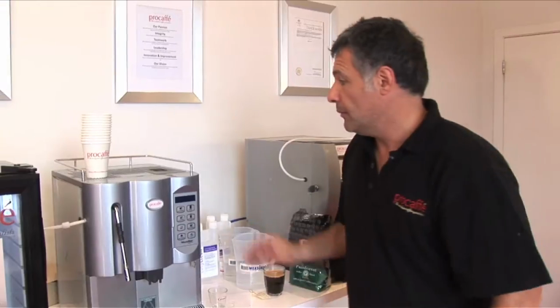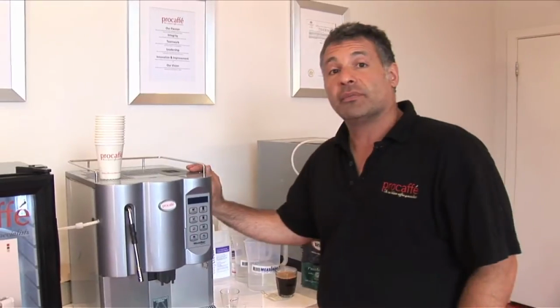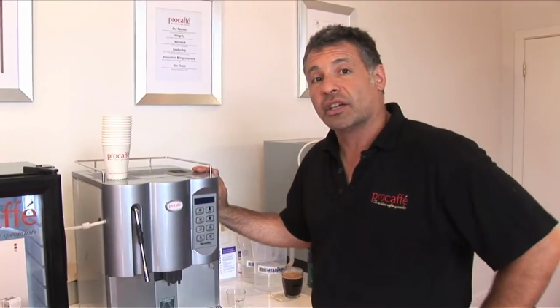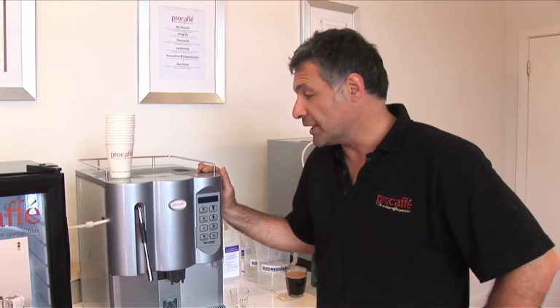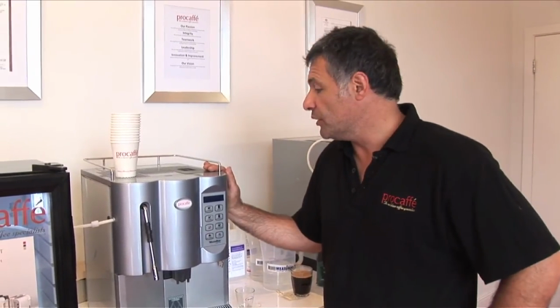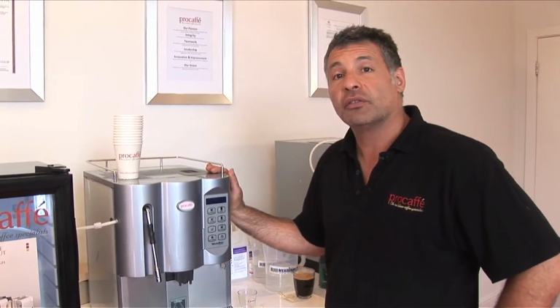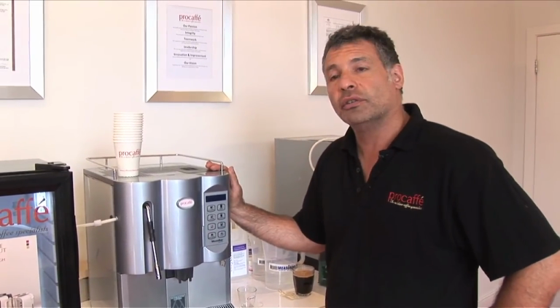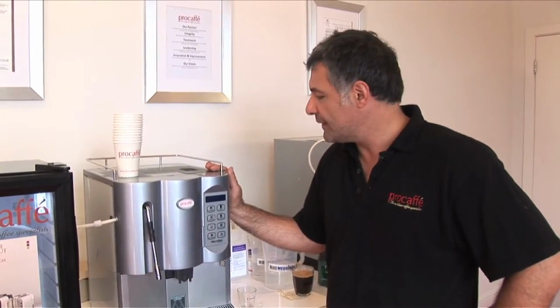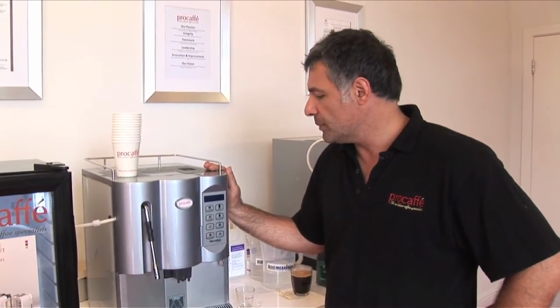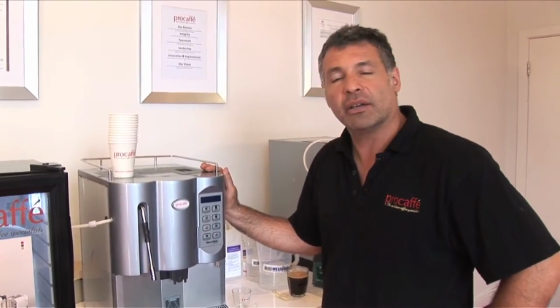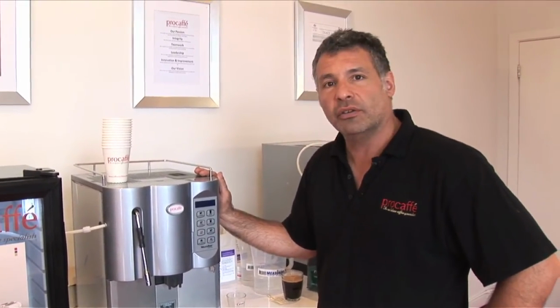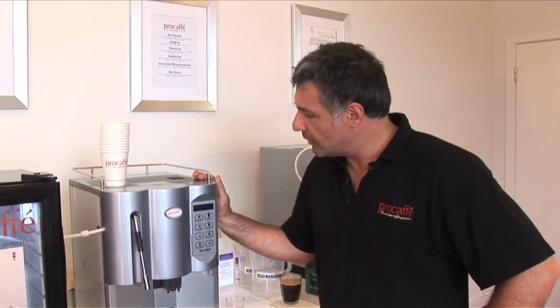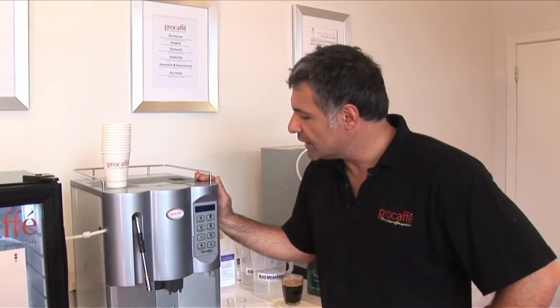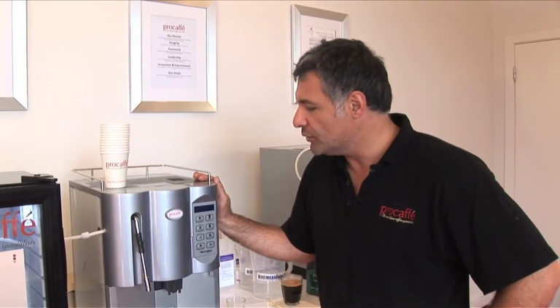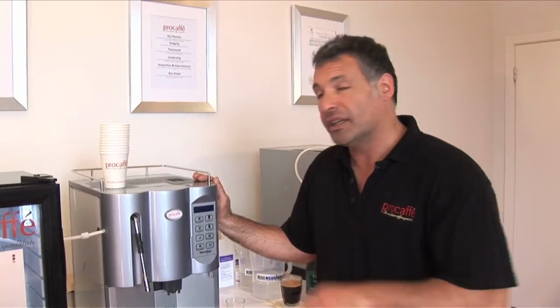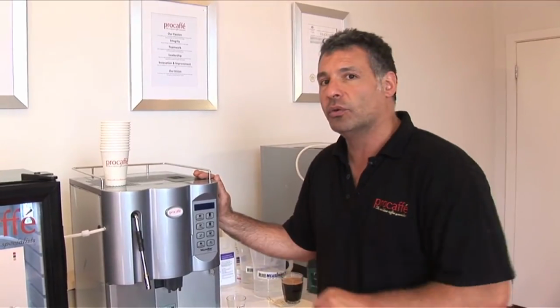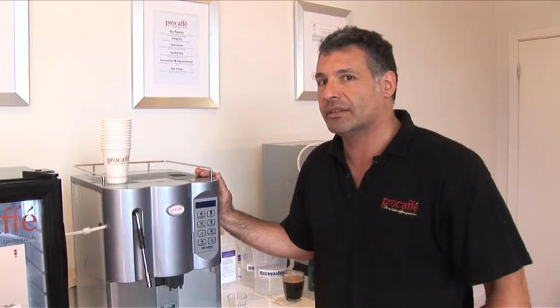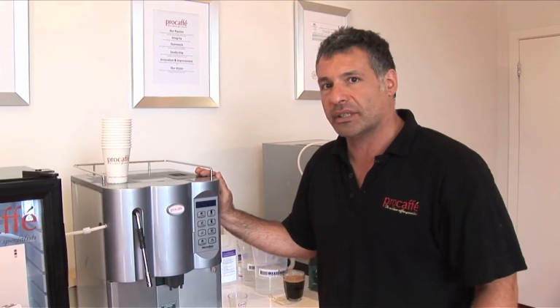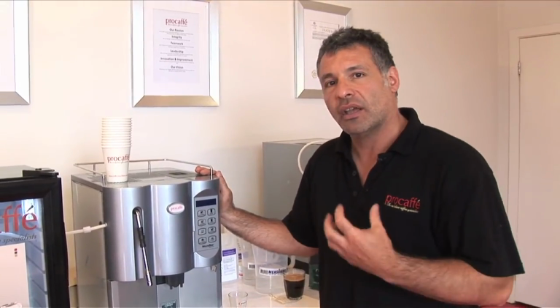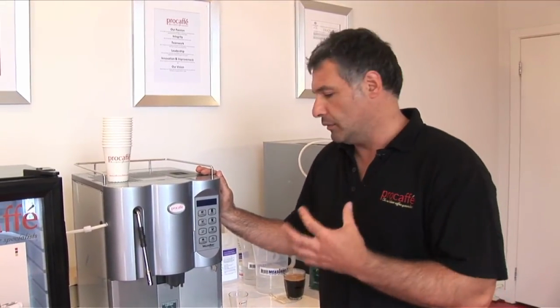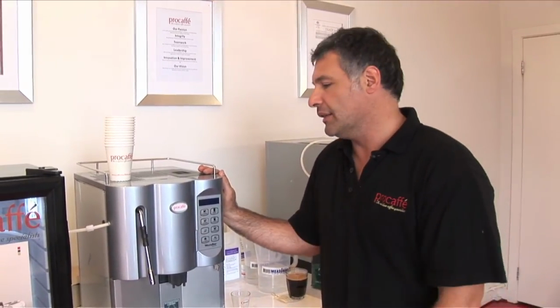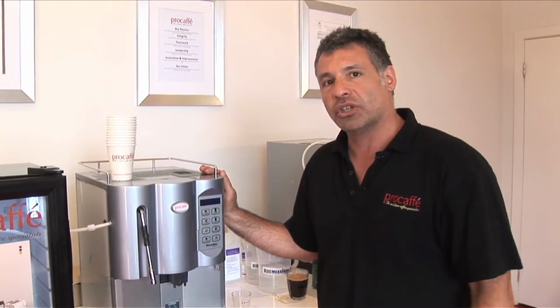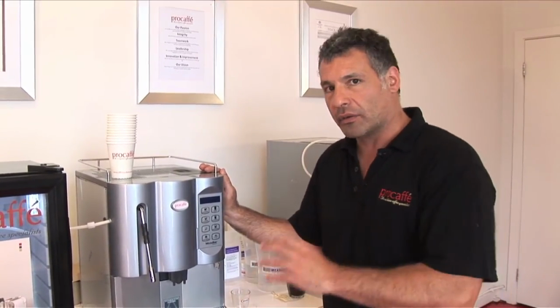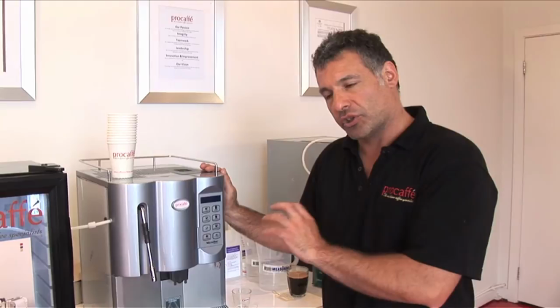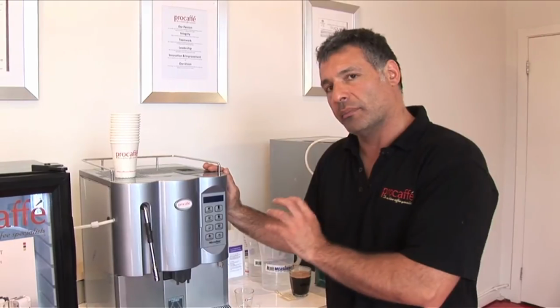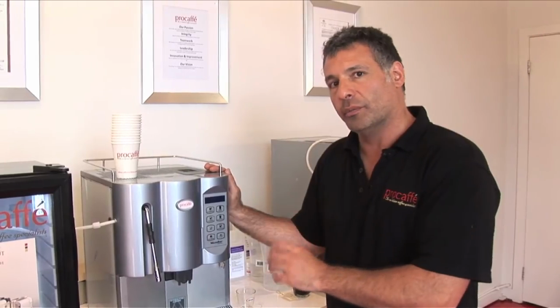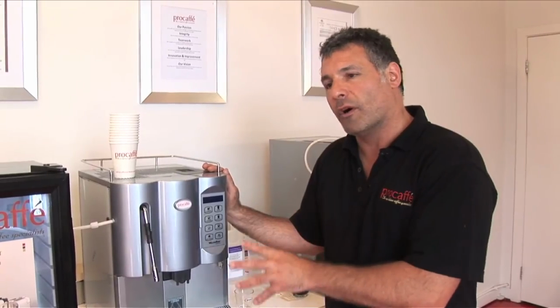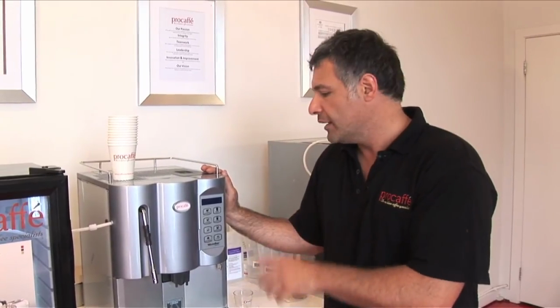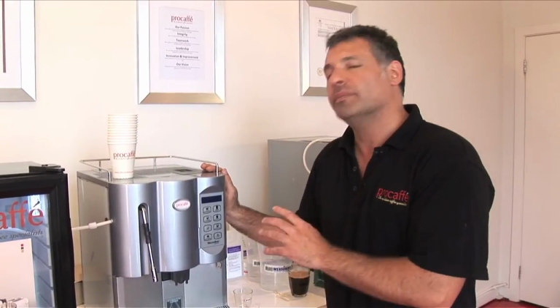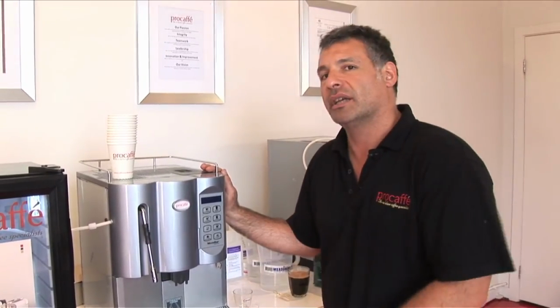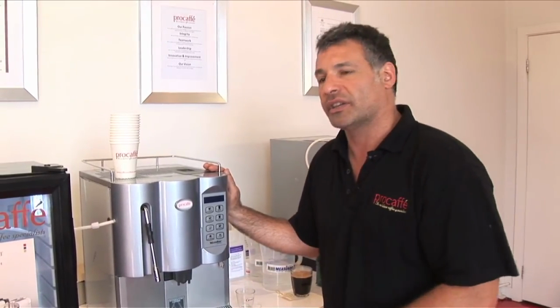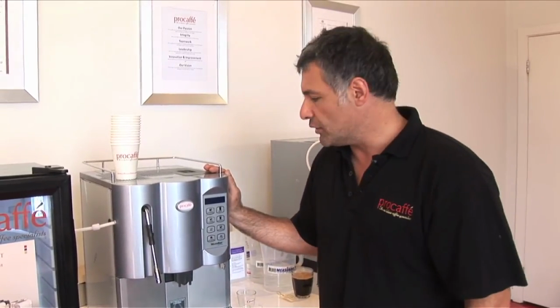My name is Ross Scacco from Procafe and I'm going to talk to you about the microbar and how we're going to use it. I'm also going to take you into the internal workings of the microbar because I really love this machine and I want to show you the metal group and why this machine makes such a great coffee.